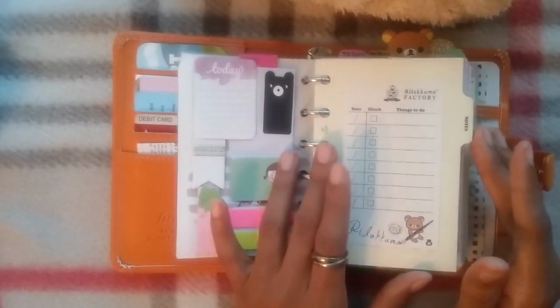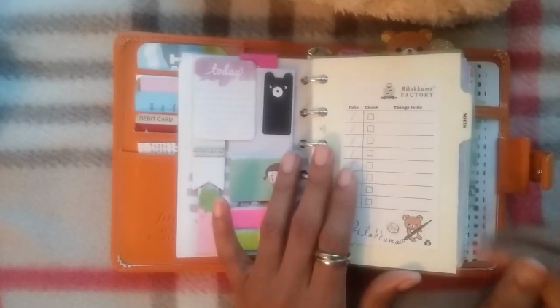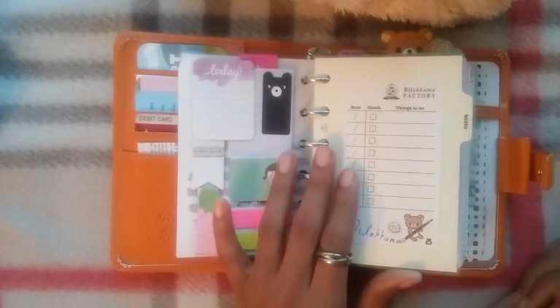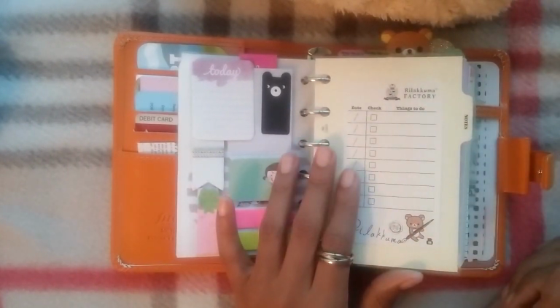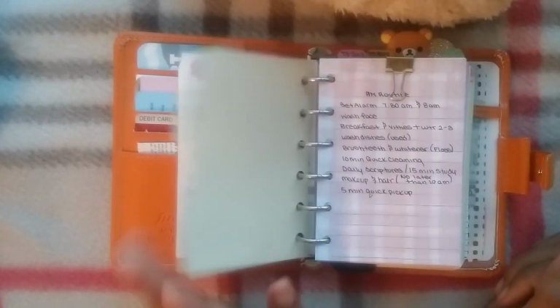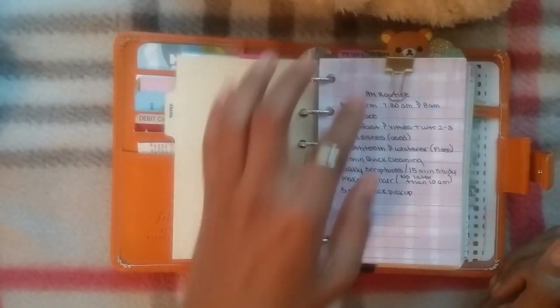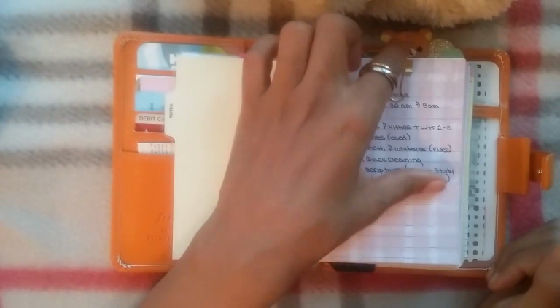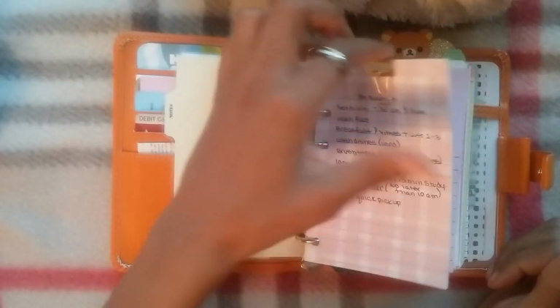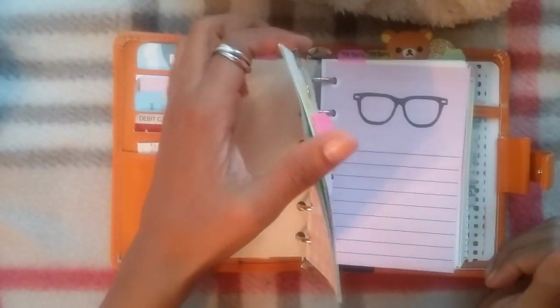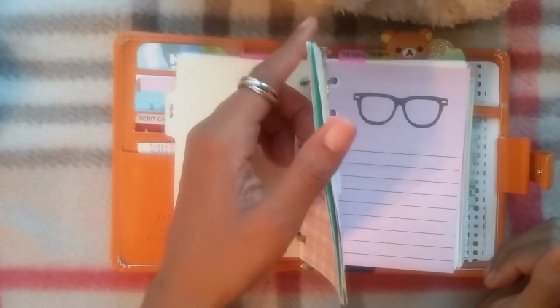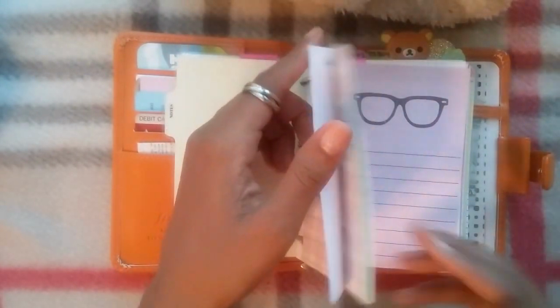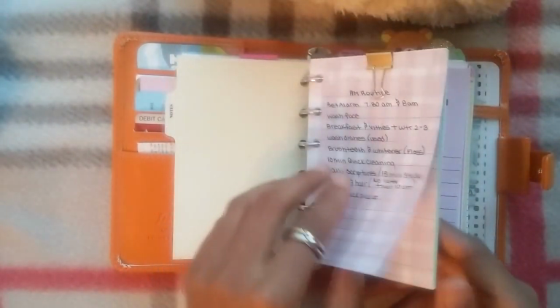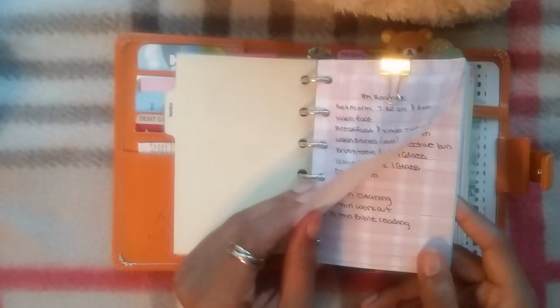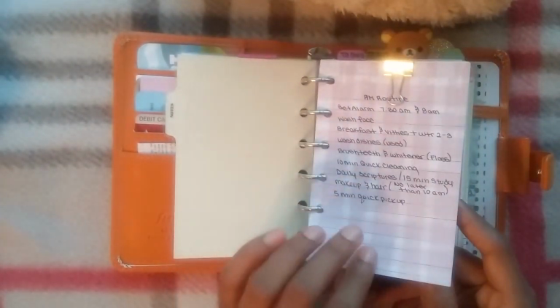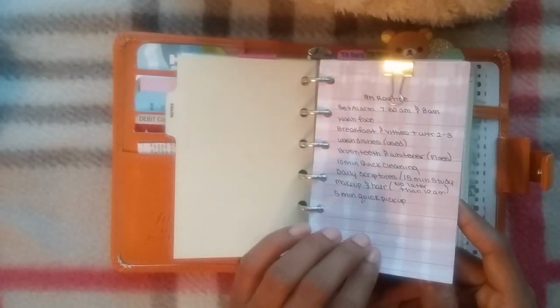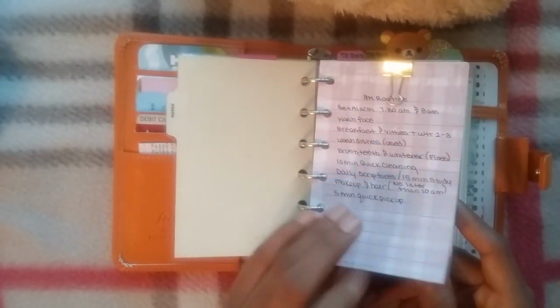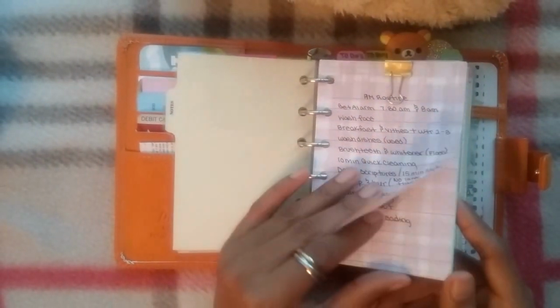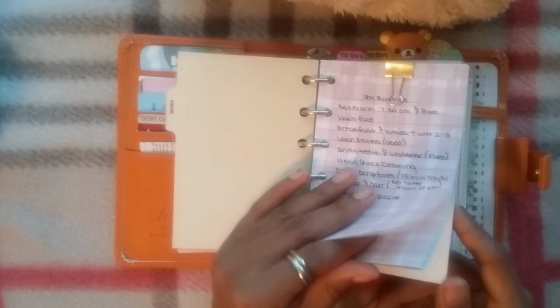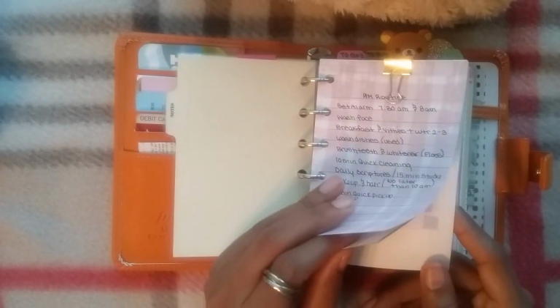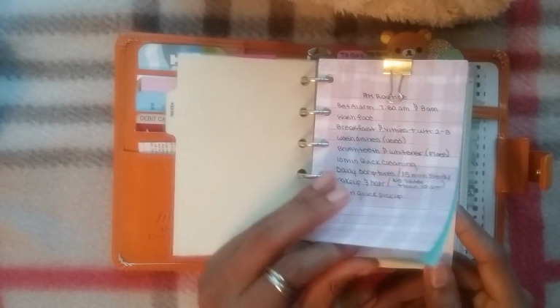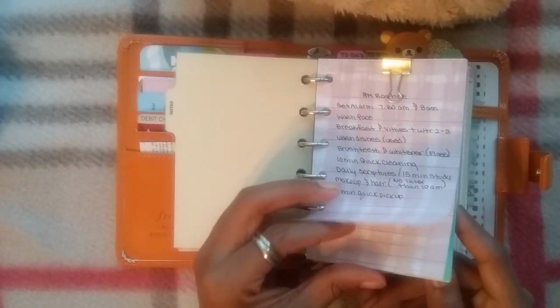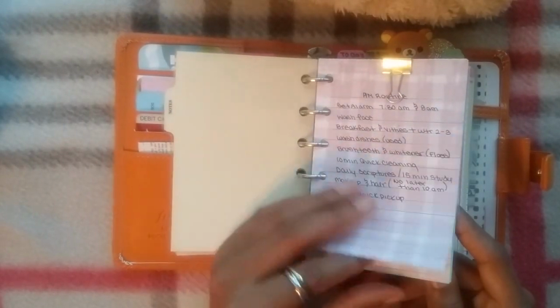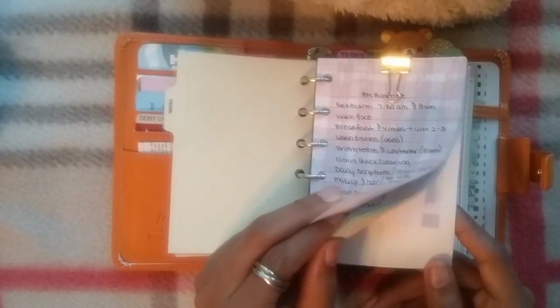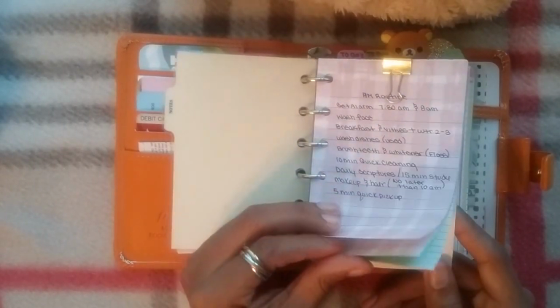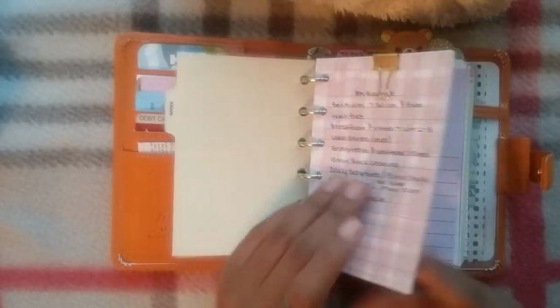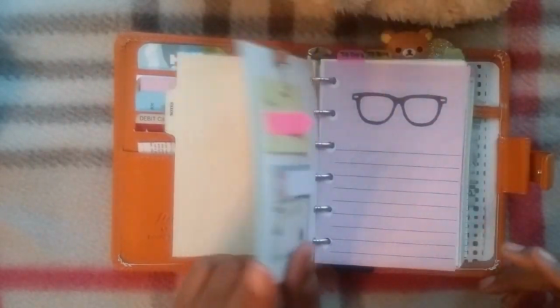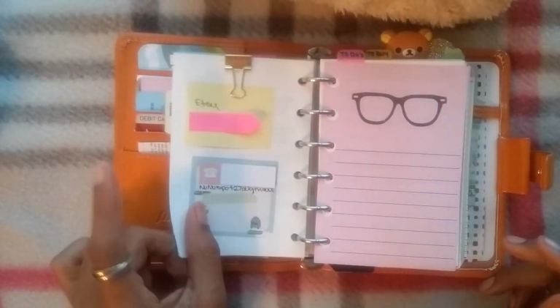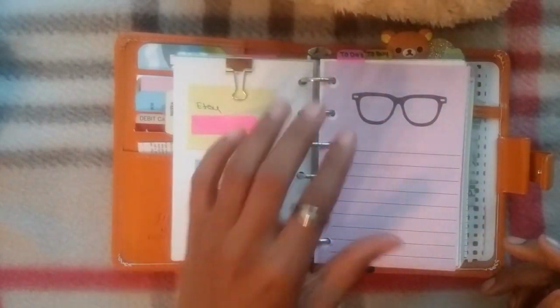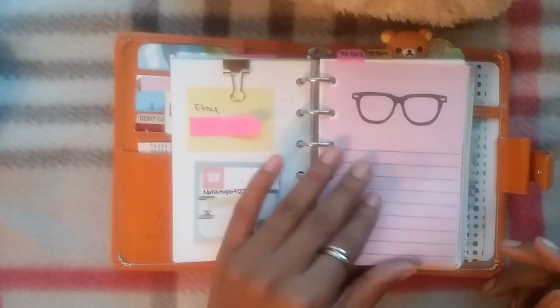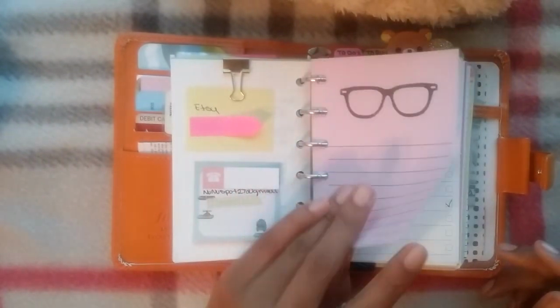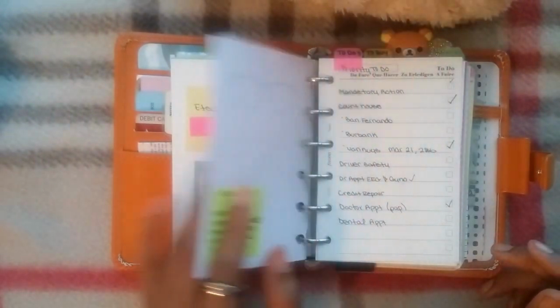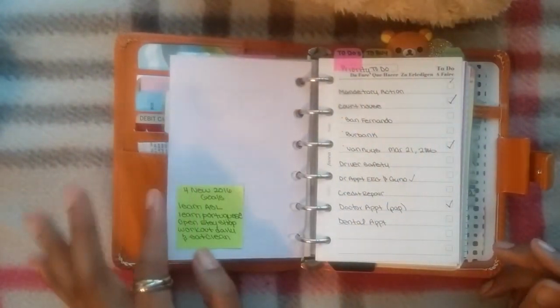My first section is notes. I have these groups of papers pinned together — the first two are my morning and night routine, and then I have some passwords in here, so that's pretty much all that is.